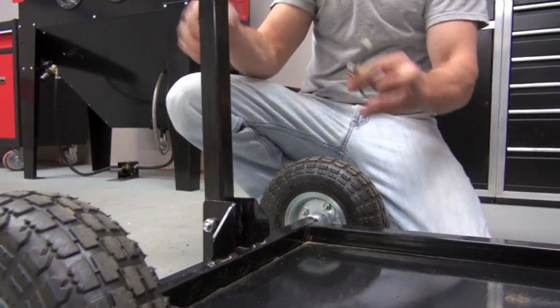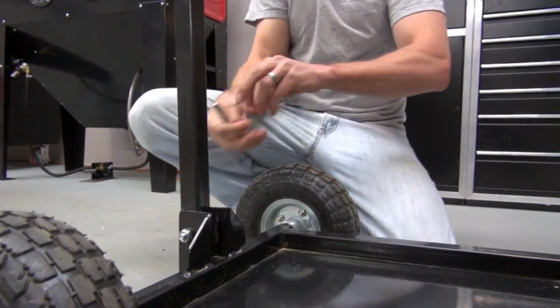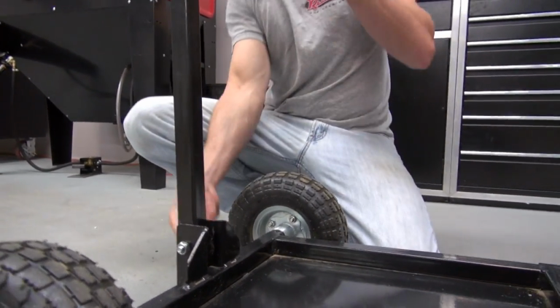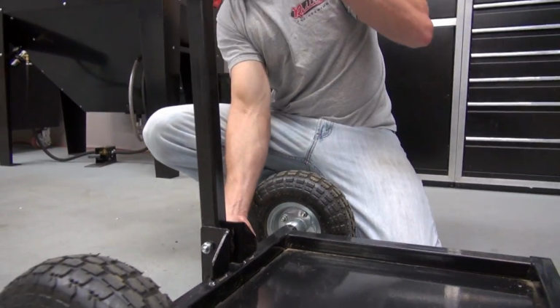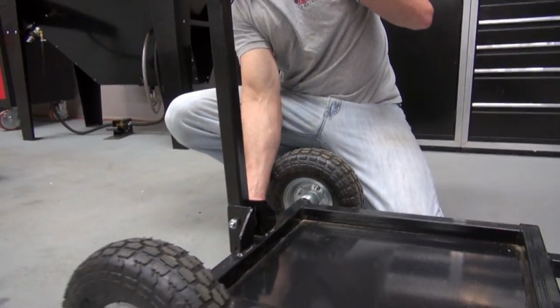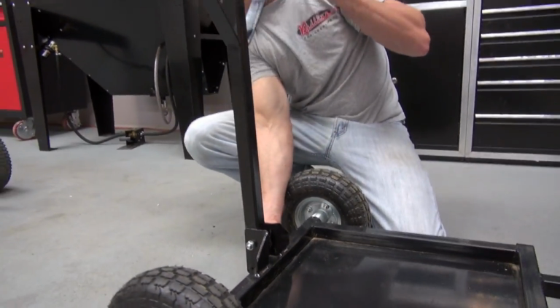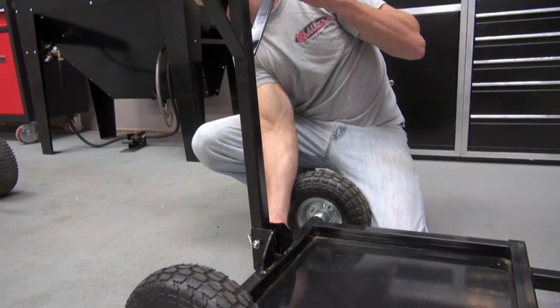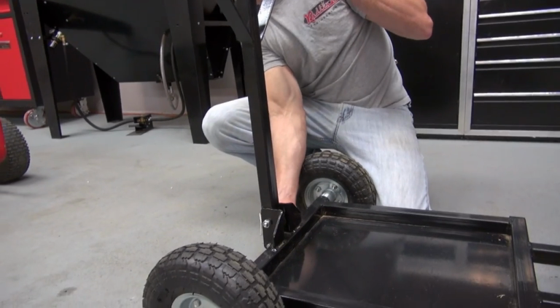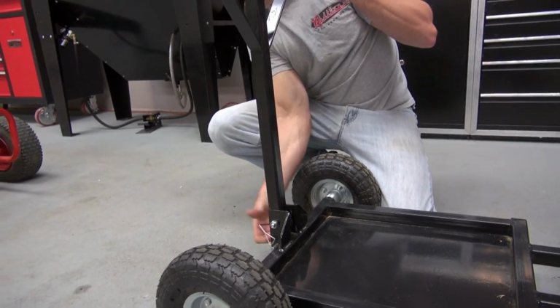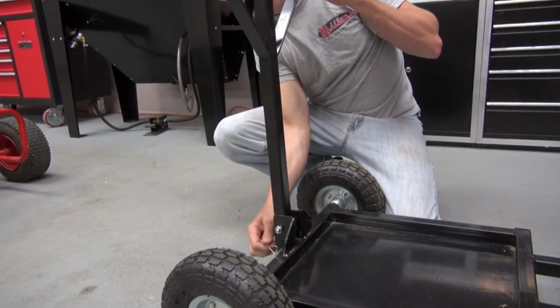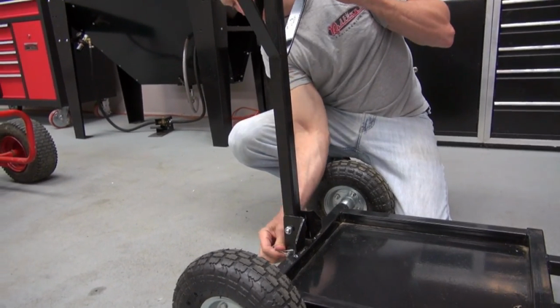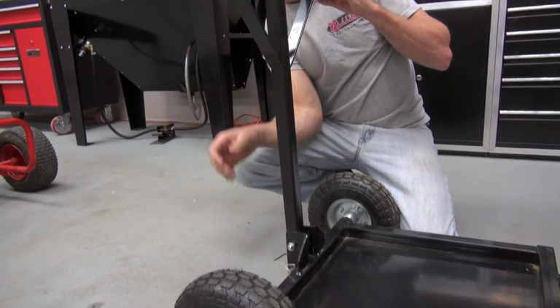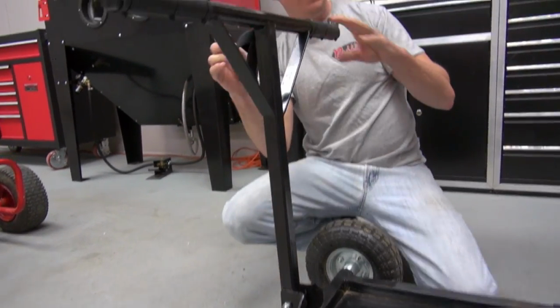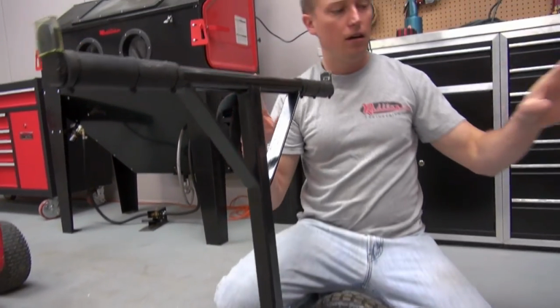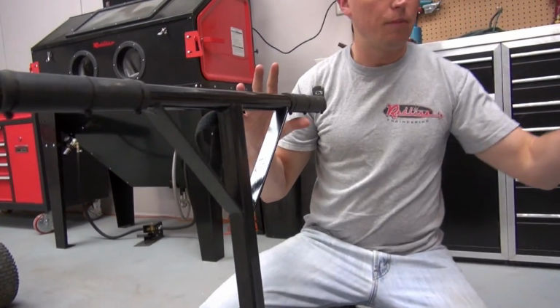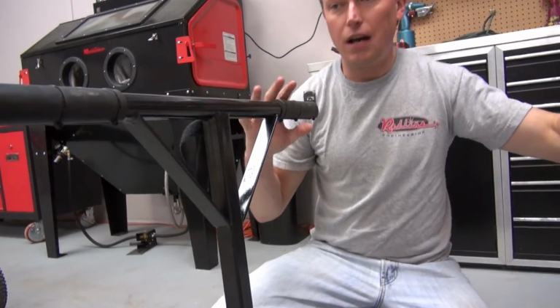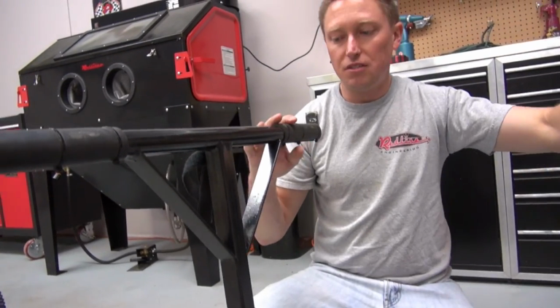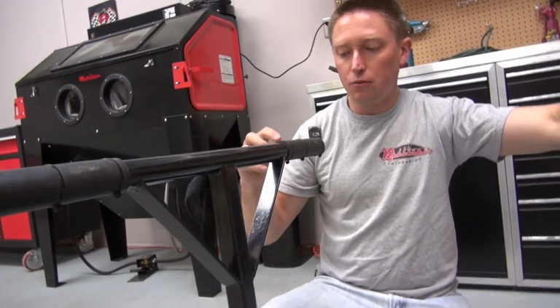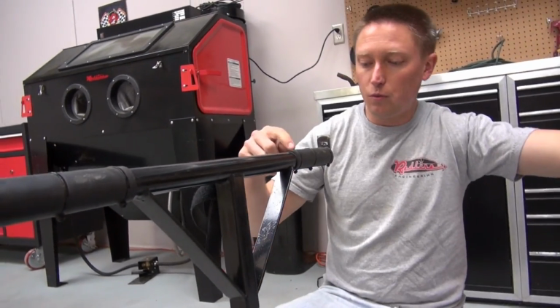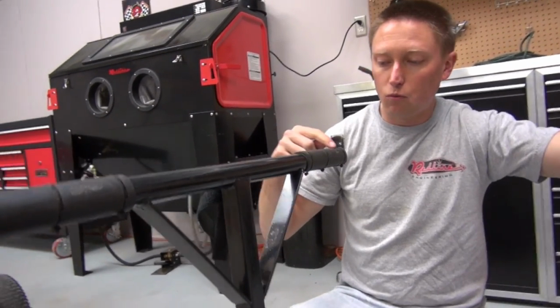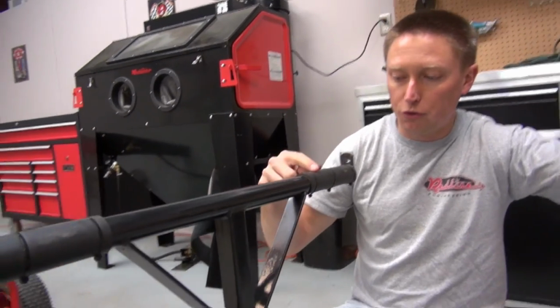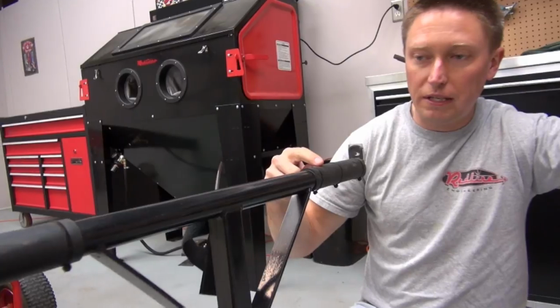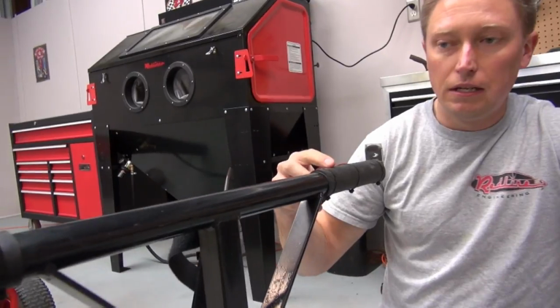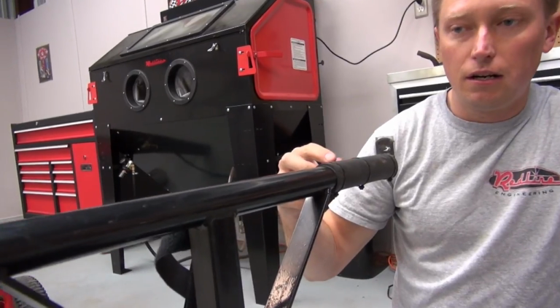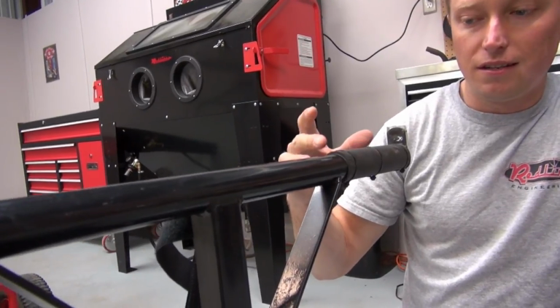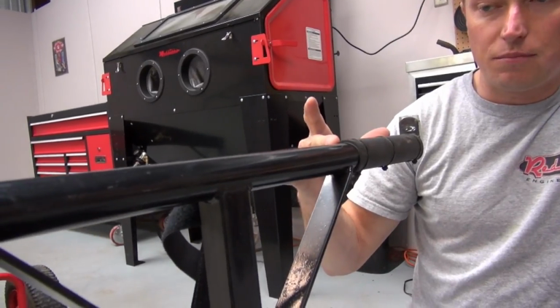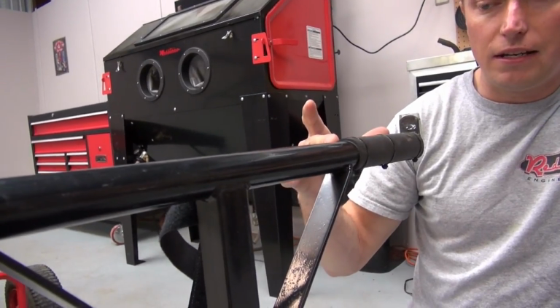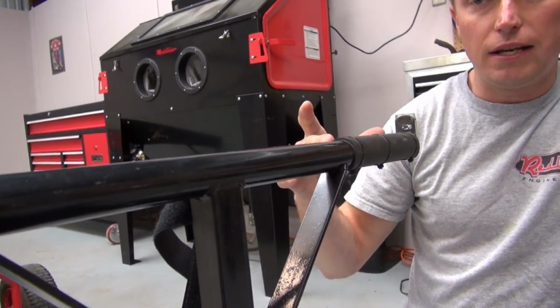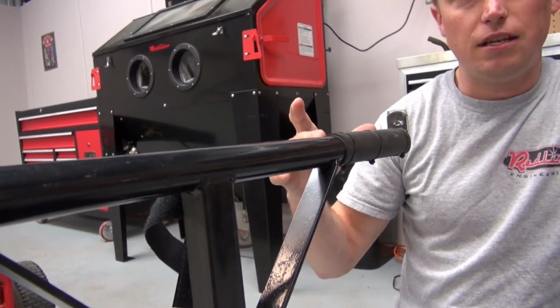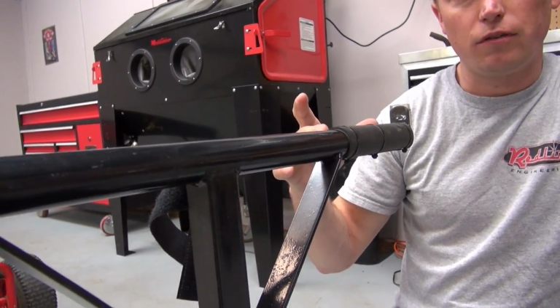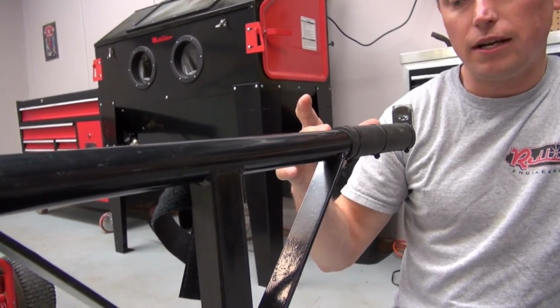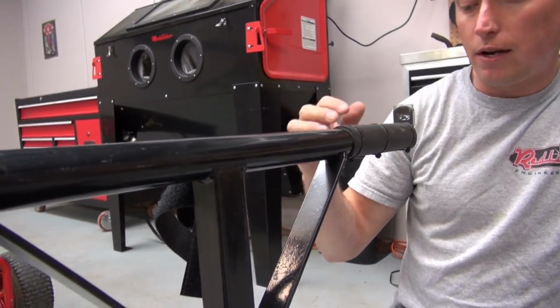There's another pin here that goes in the back, and up on the top of the stand you'll notice we've got rubber tubing that is zip-tied in place to keep the kart from sliding around.